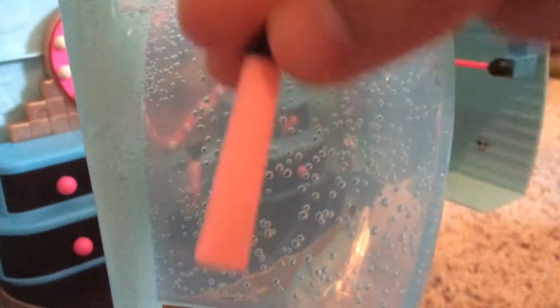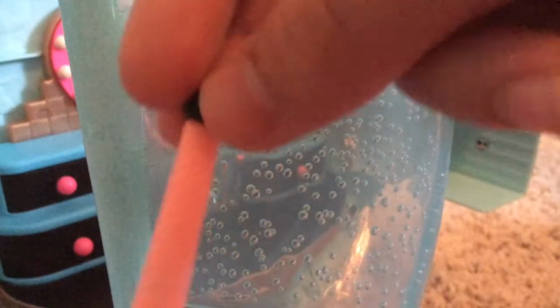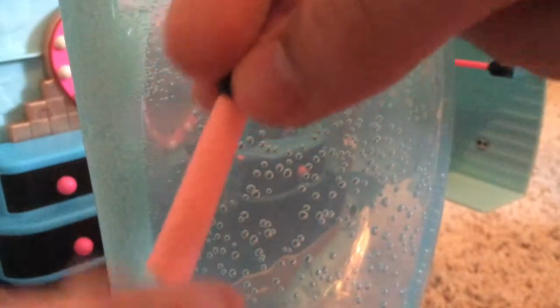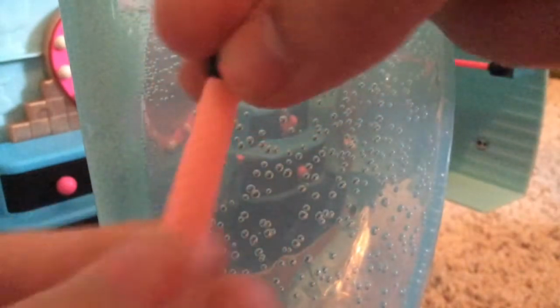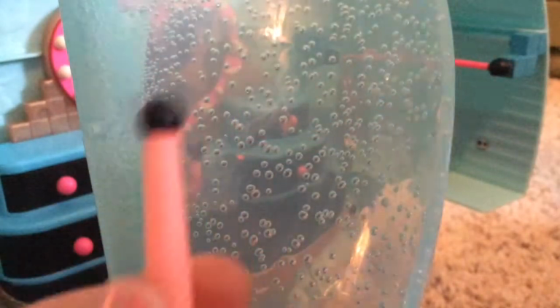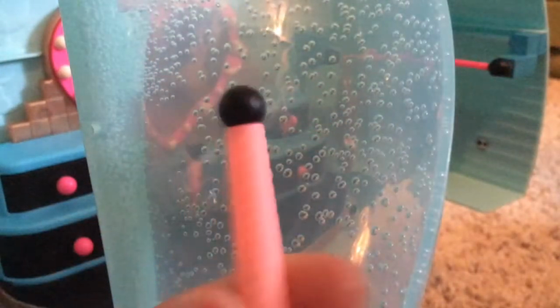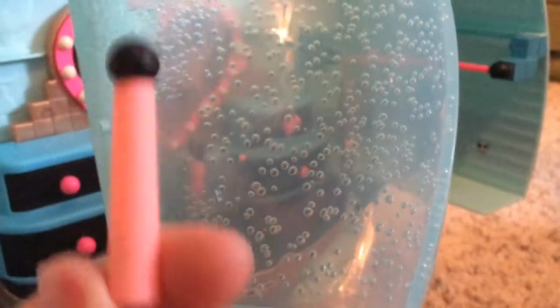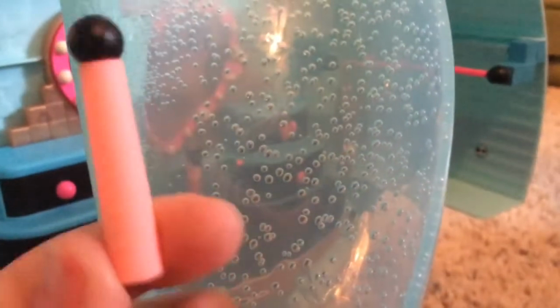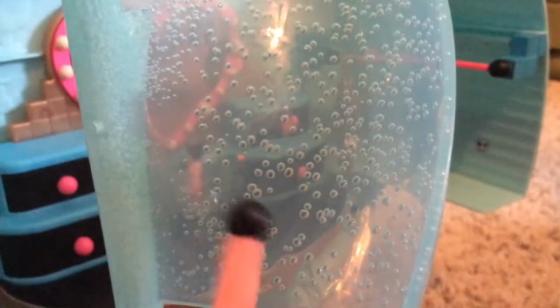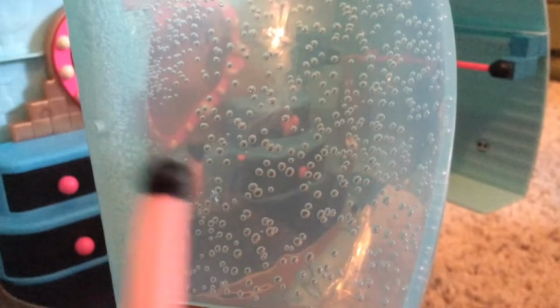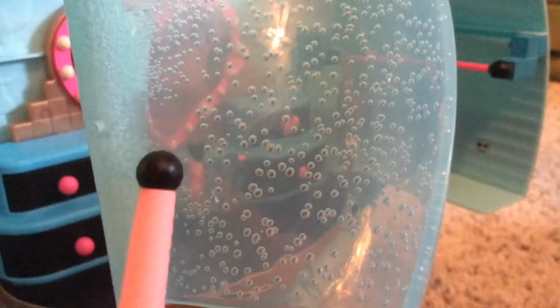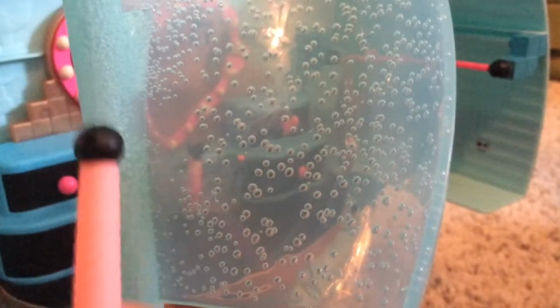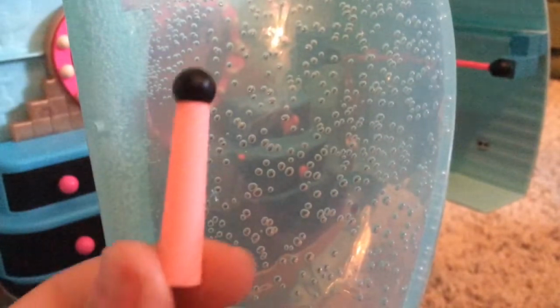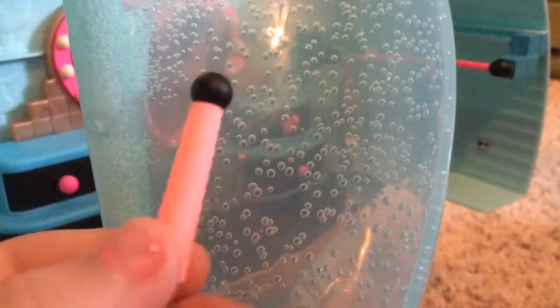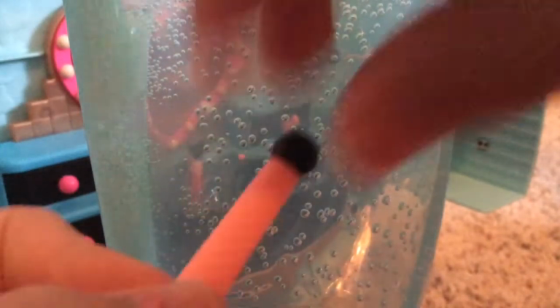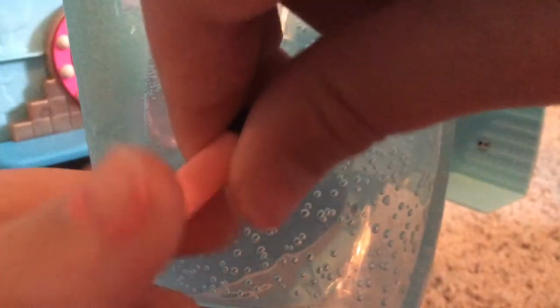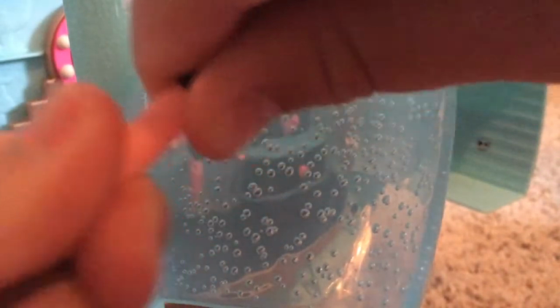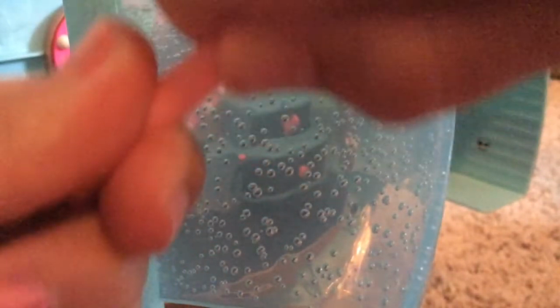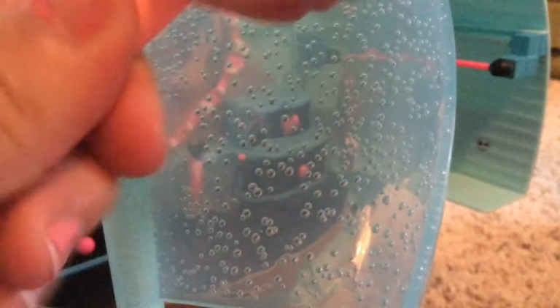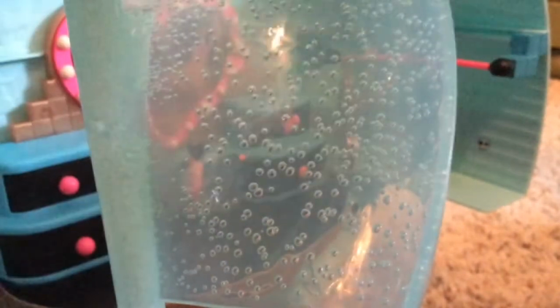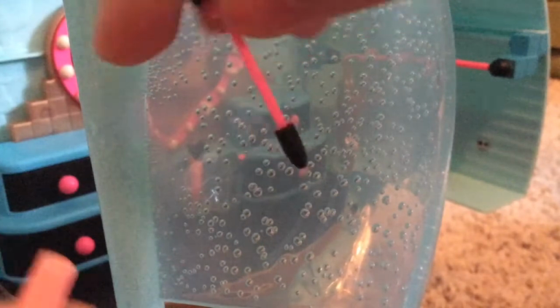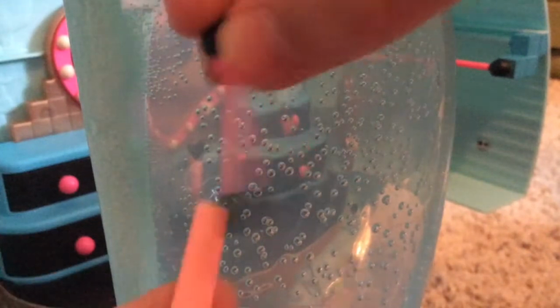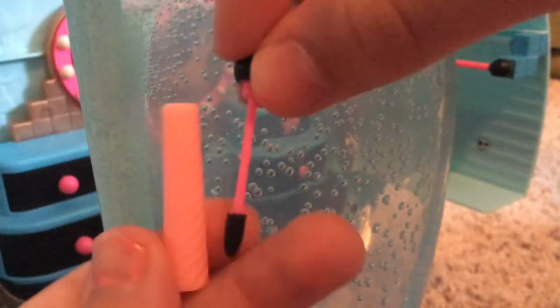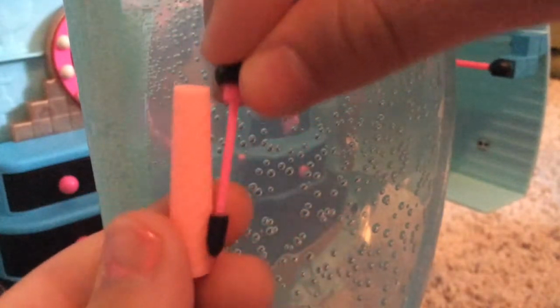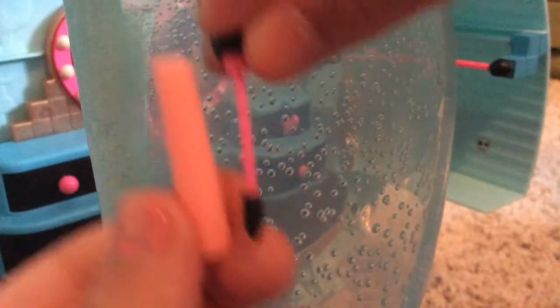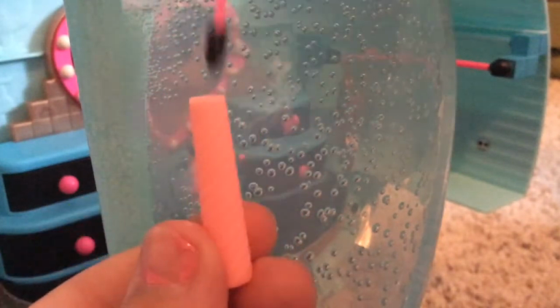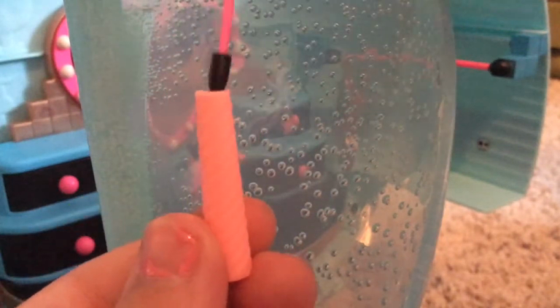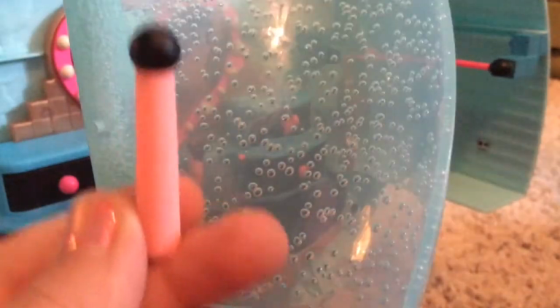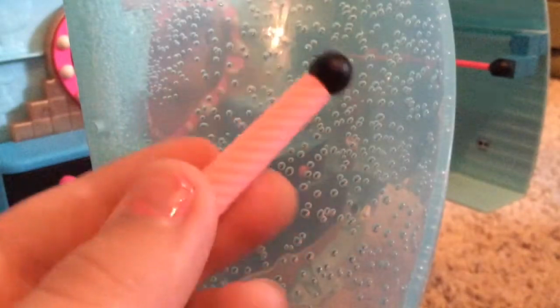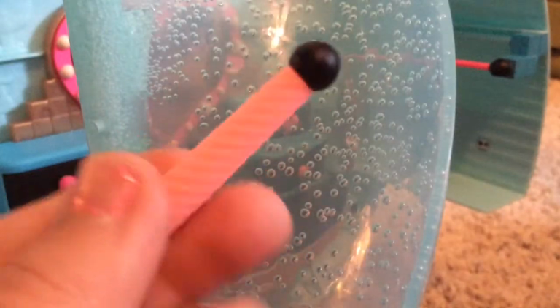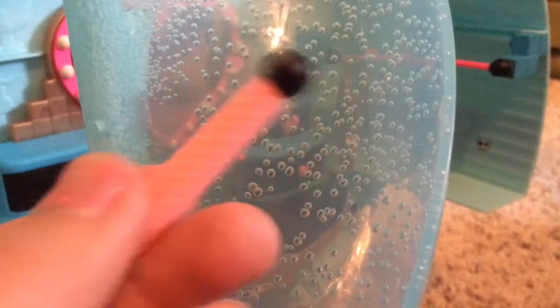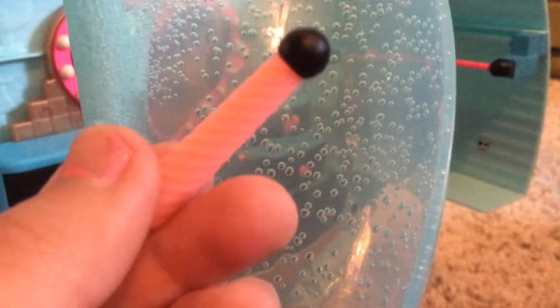Putting on makeup is fun, and it's also fun for the LOL dolls! What is this bottle? If we take the cap off, it is actually a mascara bottle! Now your LOL dolls can put on some mascara!